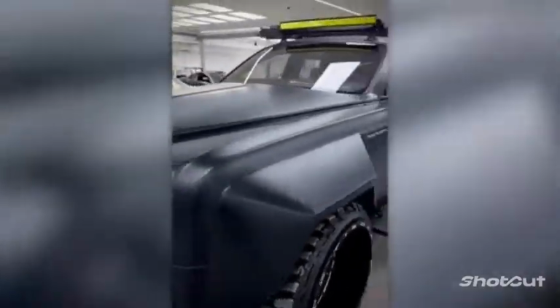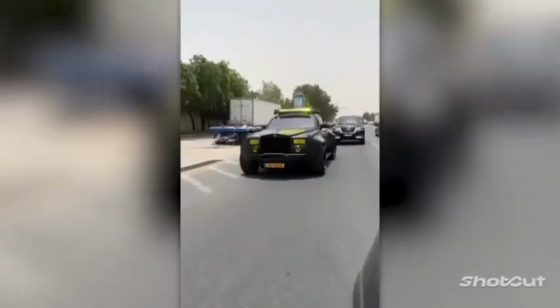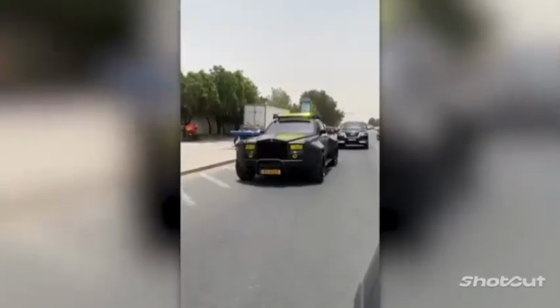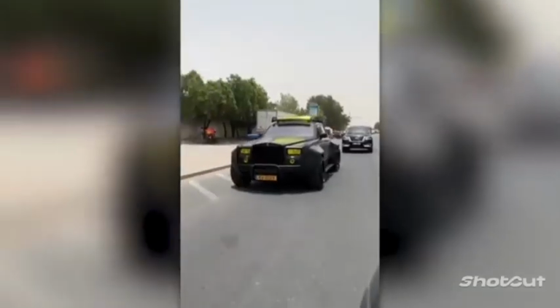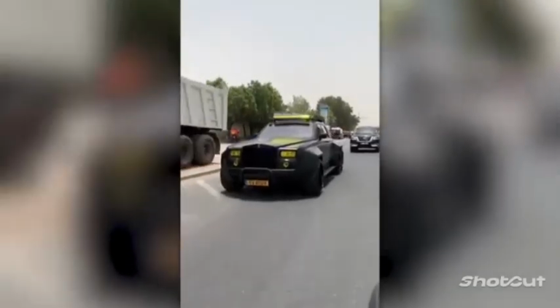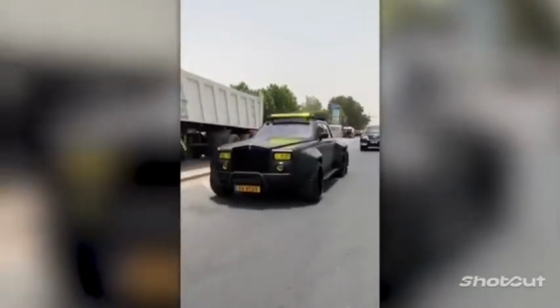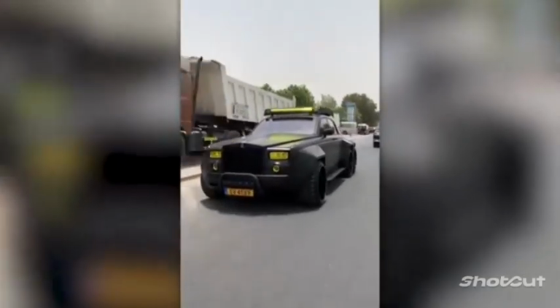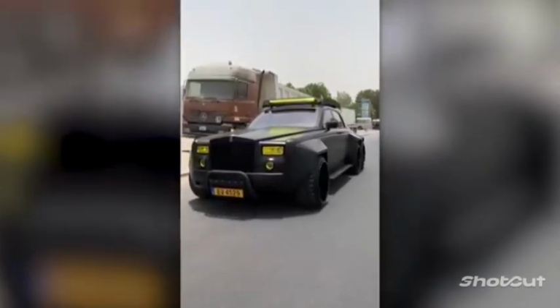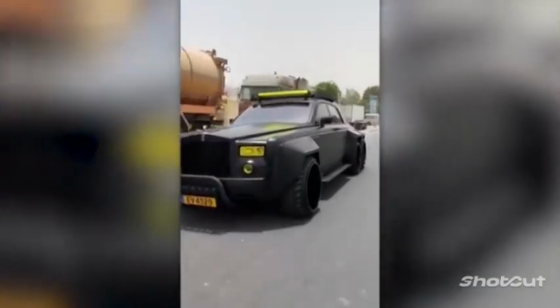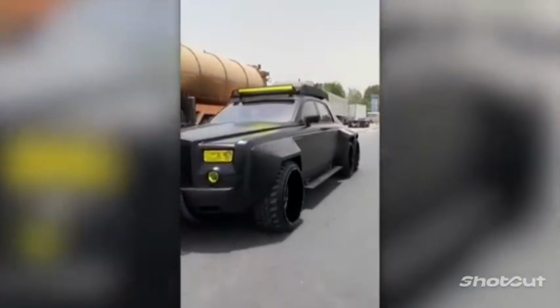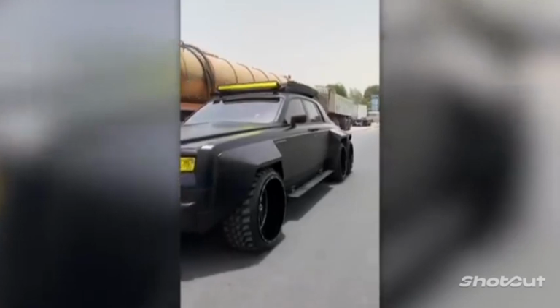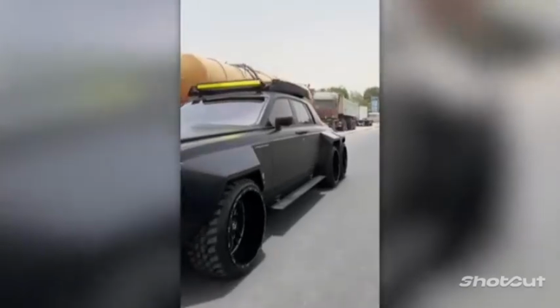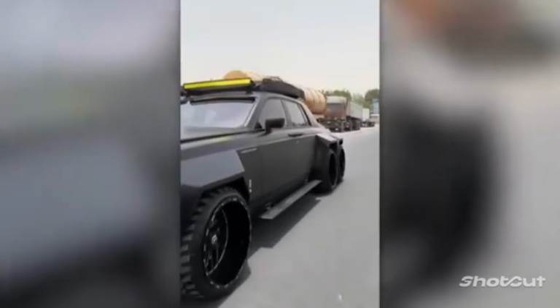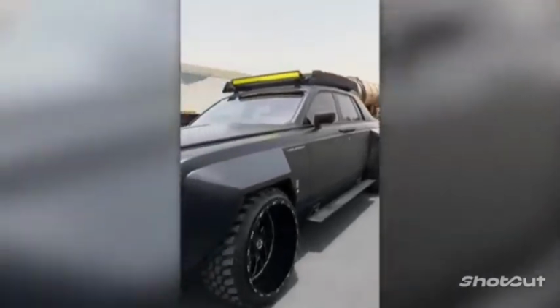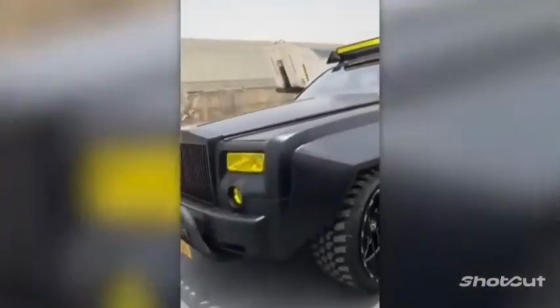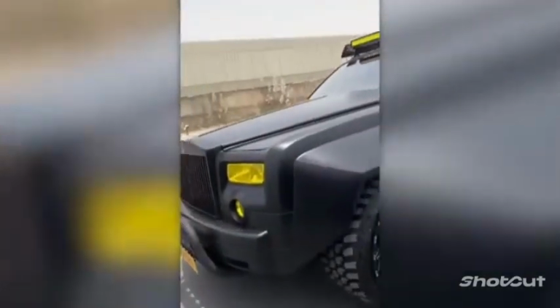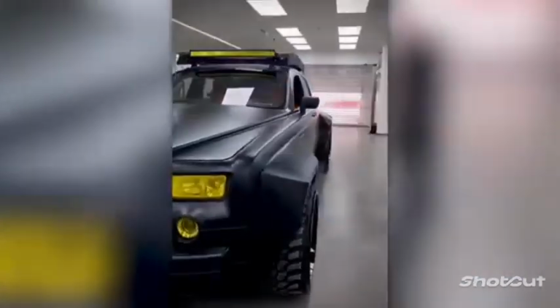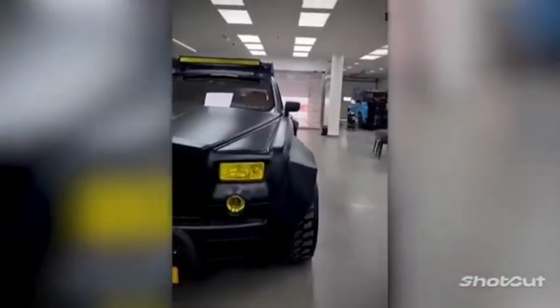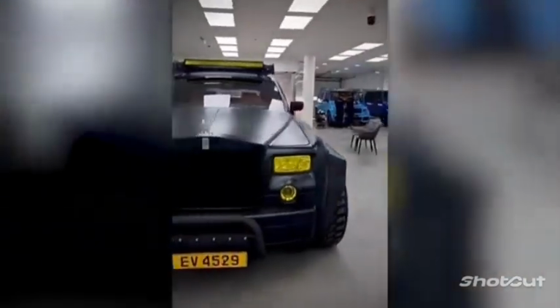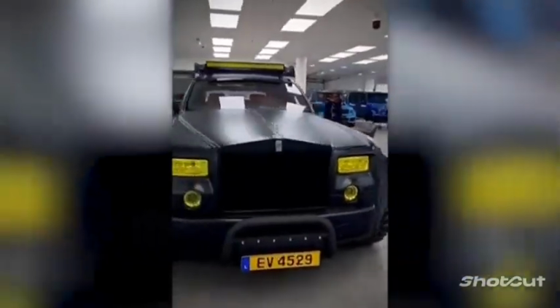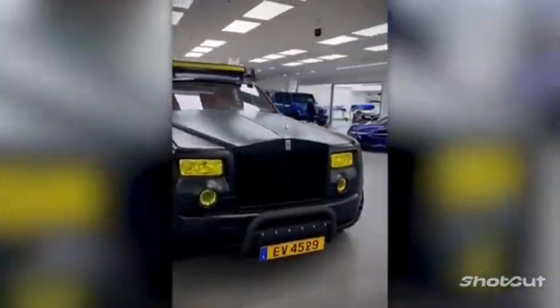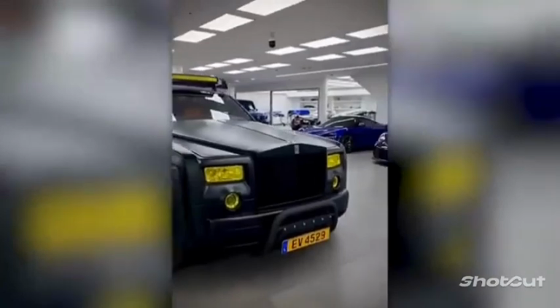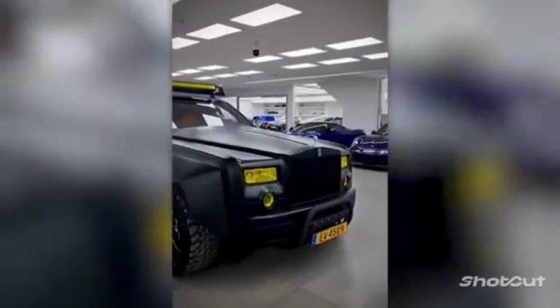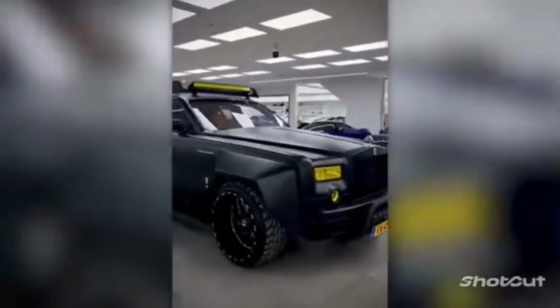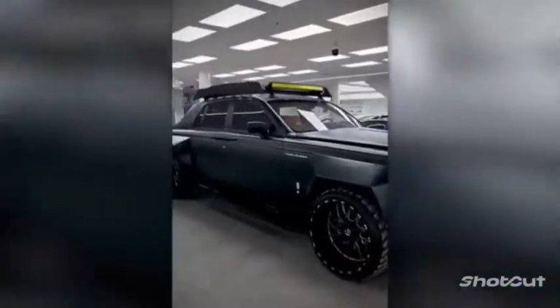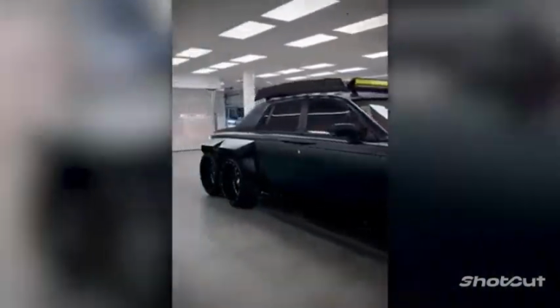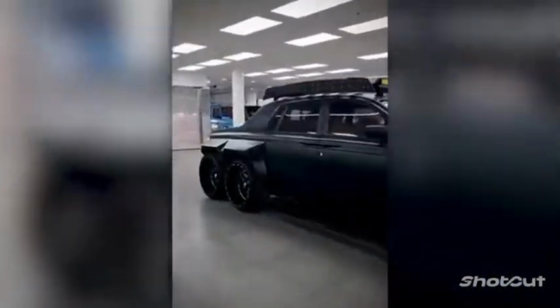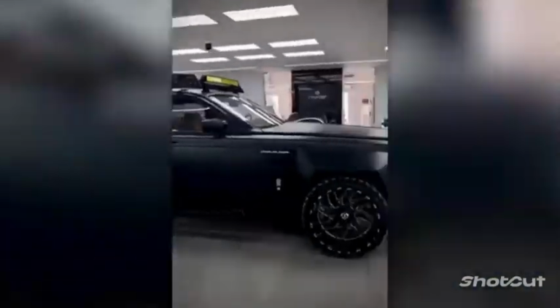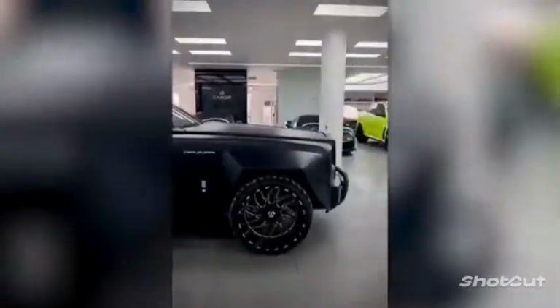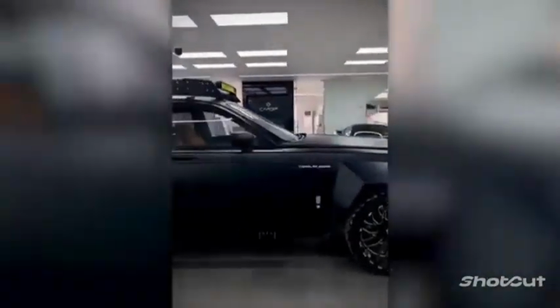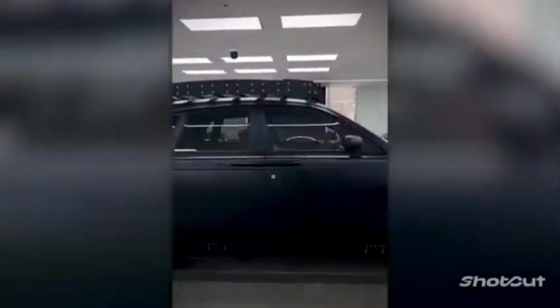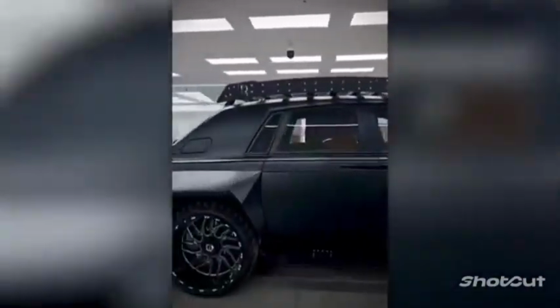The car got a third axle, and therefore the additional space had to be filled with elements from a BMW X7. The vehicle is equipped with 24-inch wheels, and the black color contrasts with the yellow headlights and an additional LED strip on the roof.